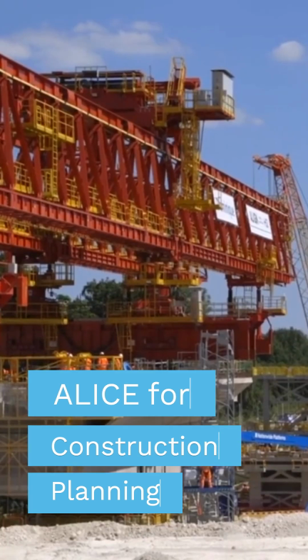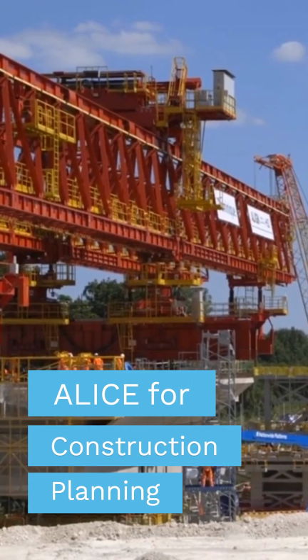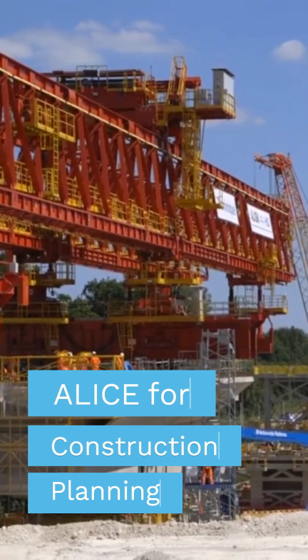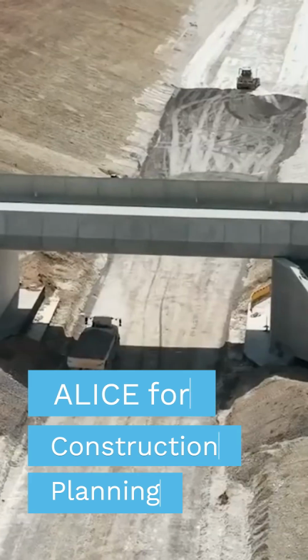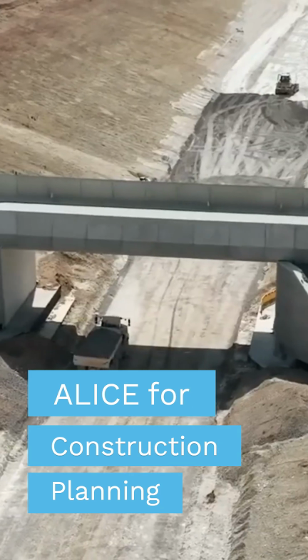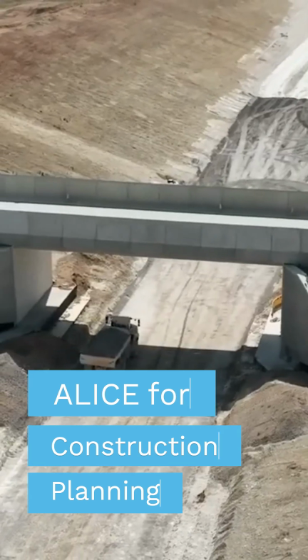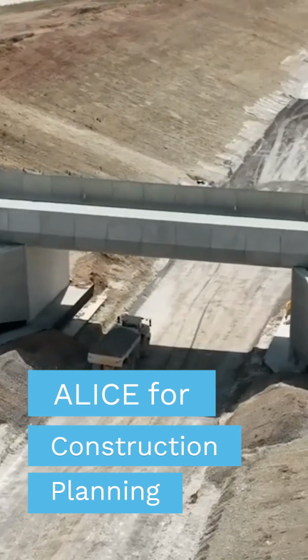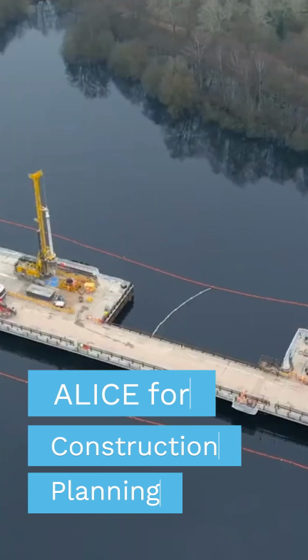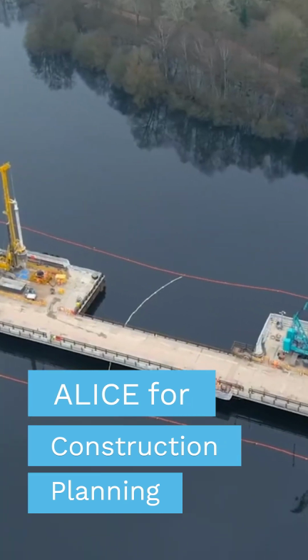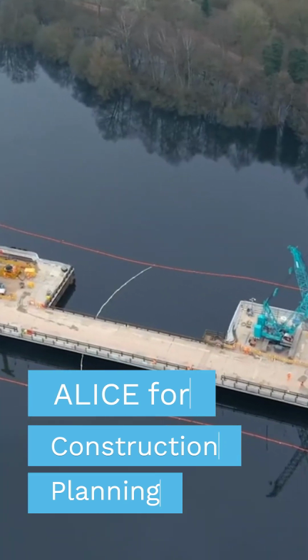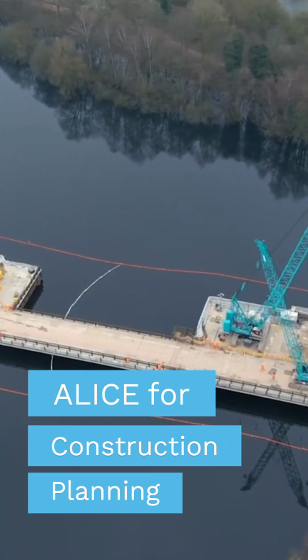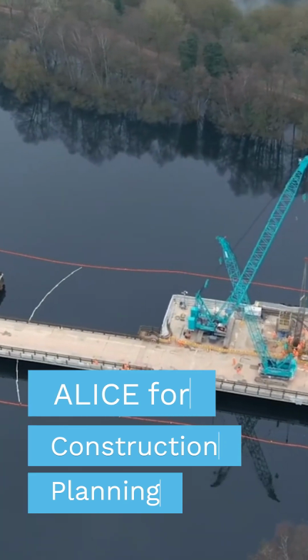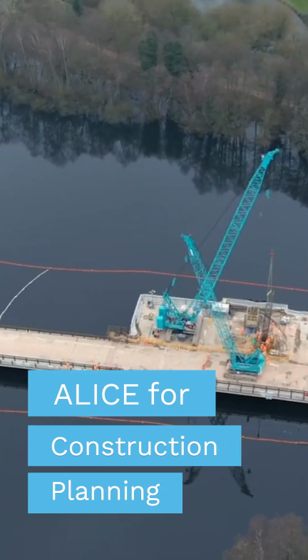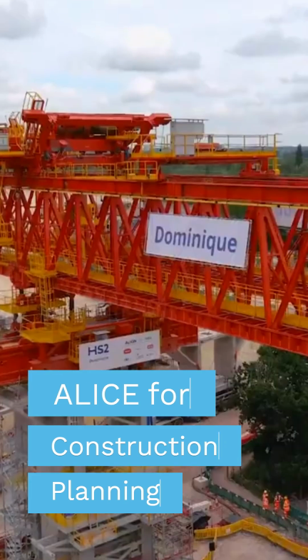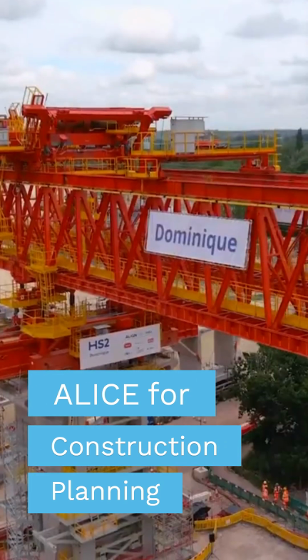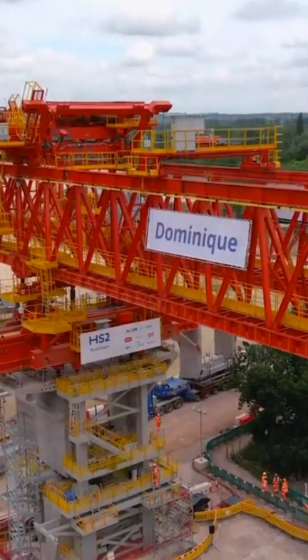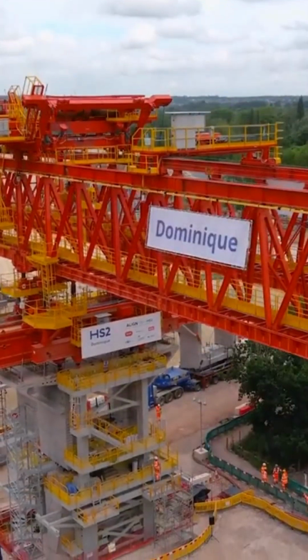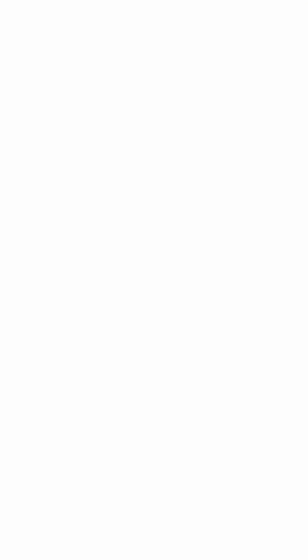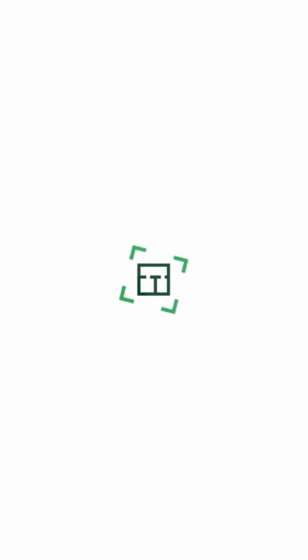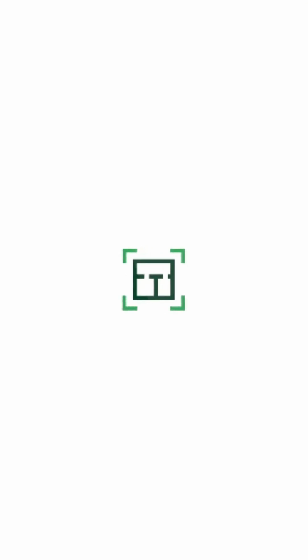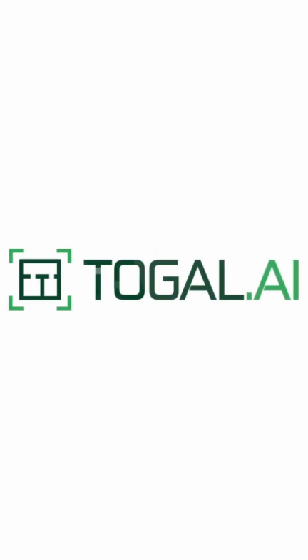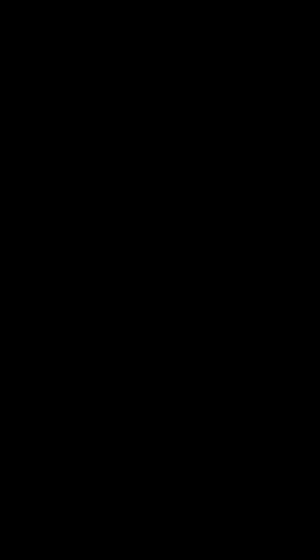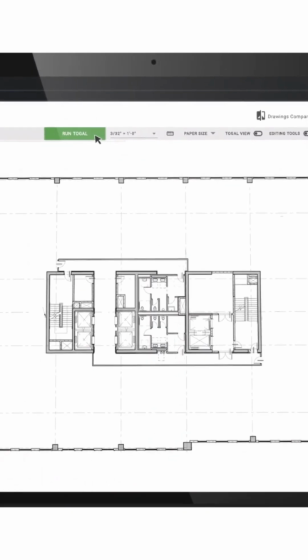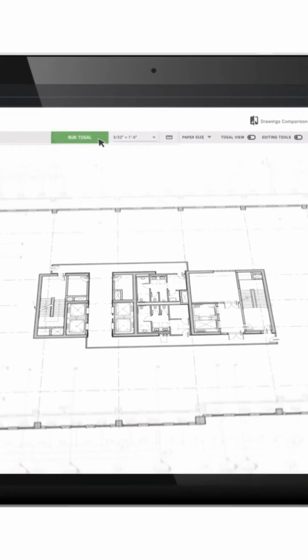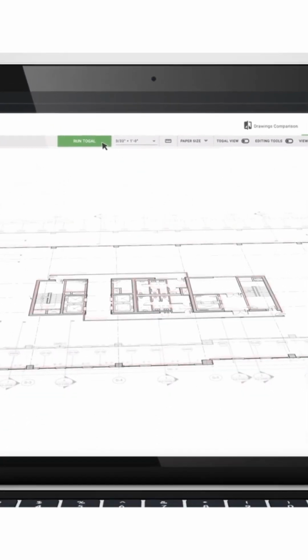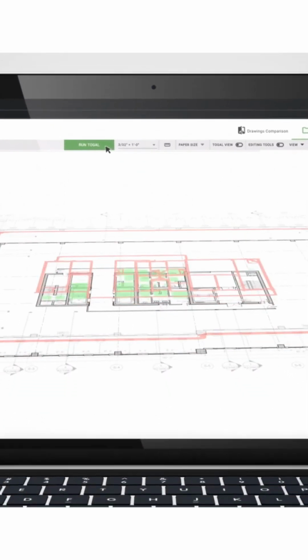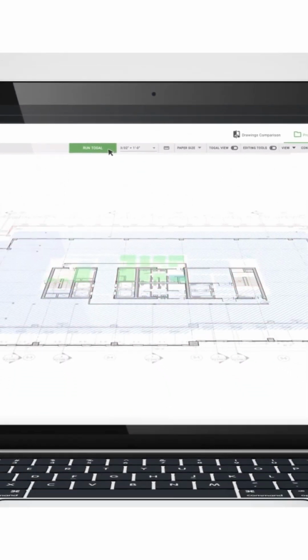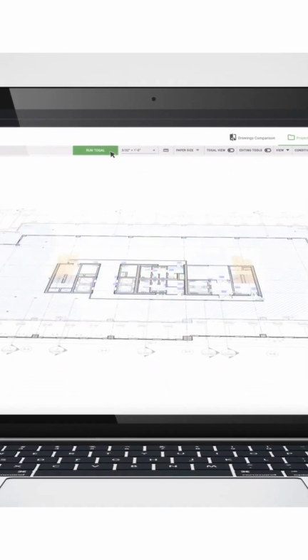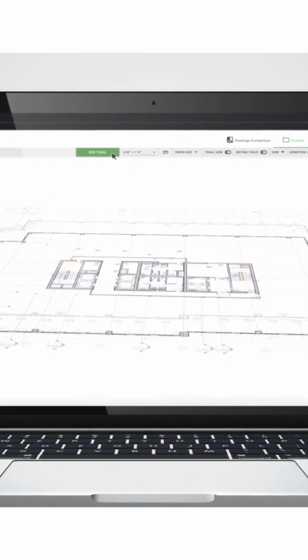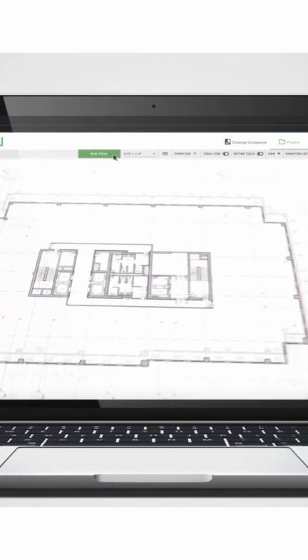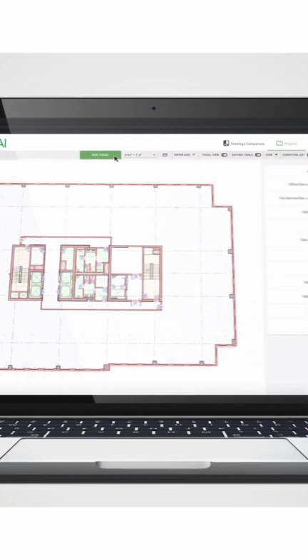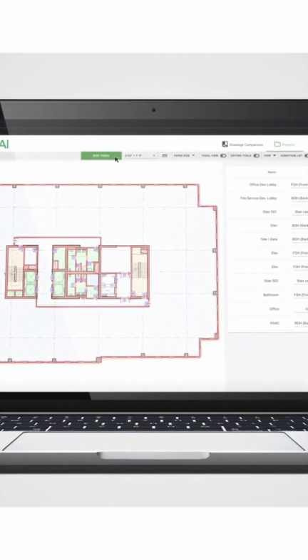This brought everyone together on one platform to then really discuss different ways of doing it. It's really helping us to work more collaboratively and more openly in our planning. This is Toggle, which utilizes deep machine learning to analyze construction drawings and provide quantity reports.